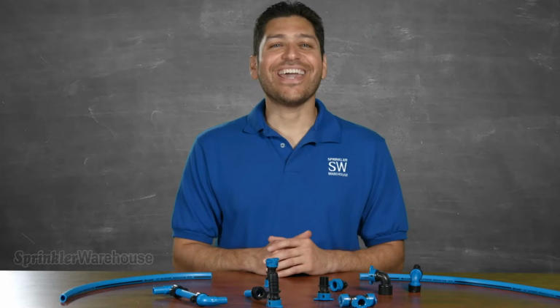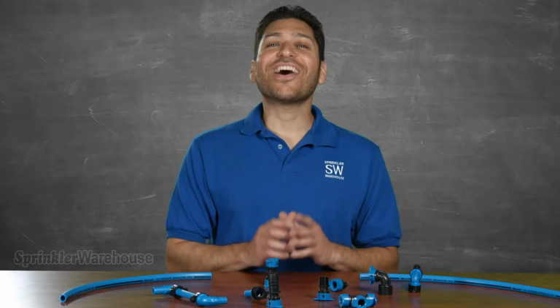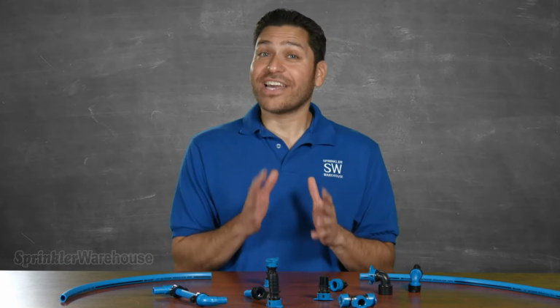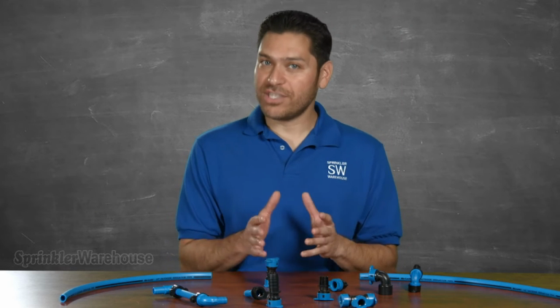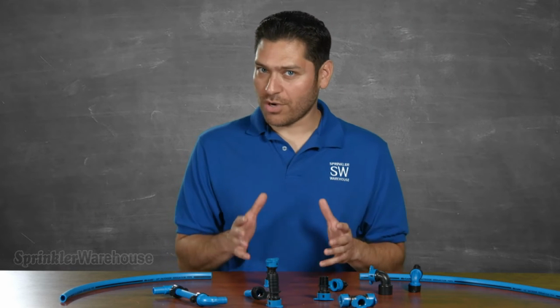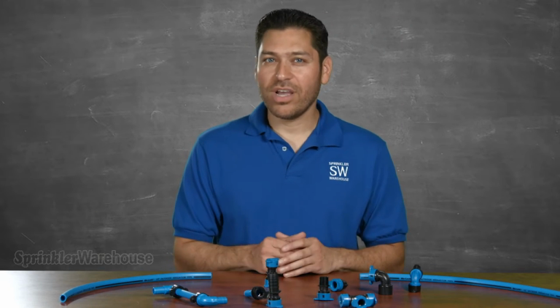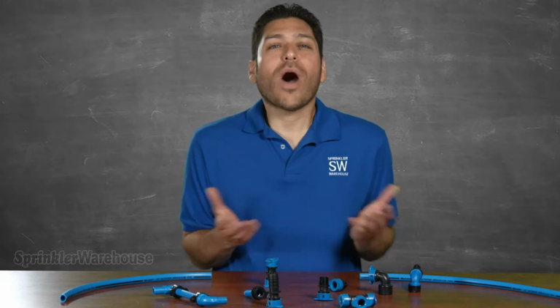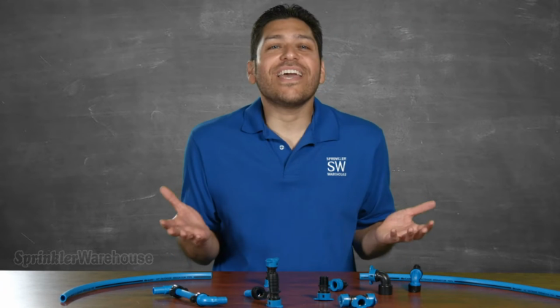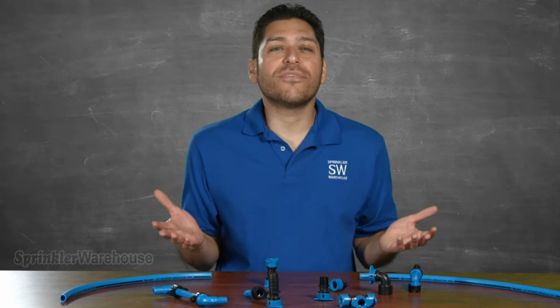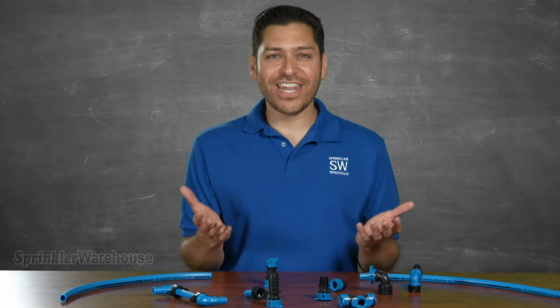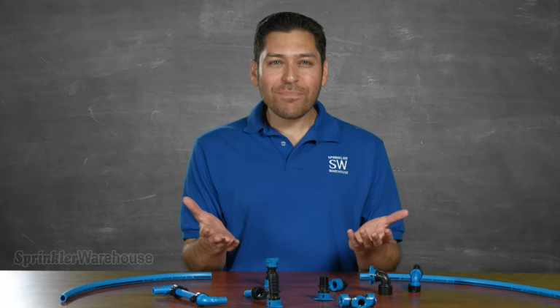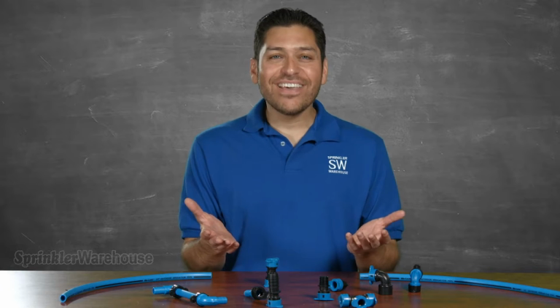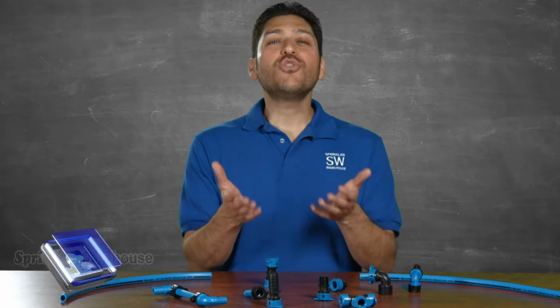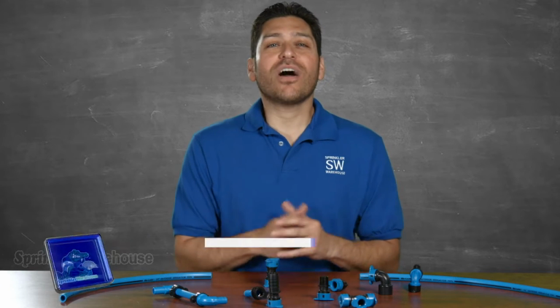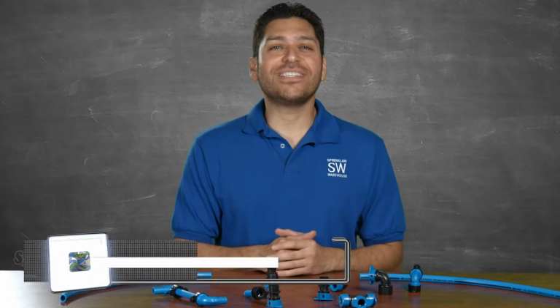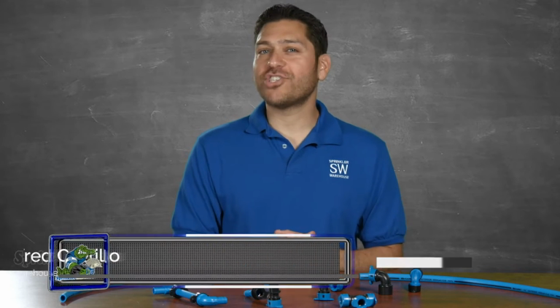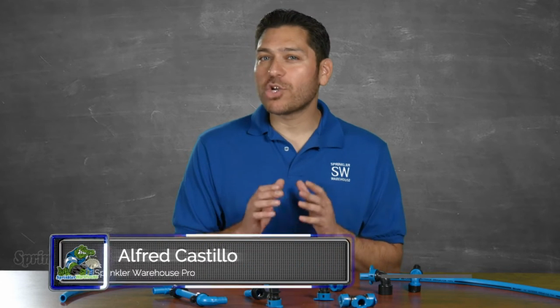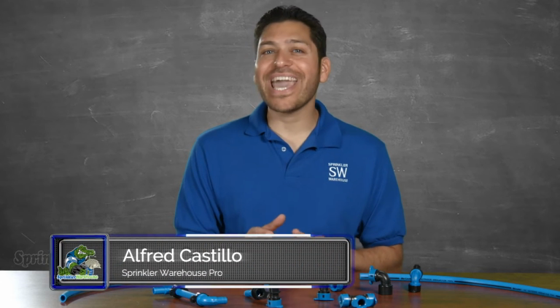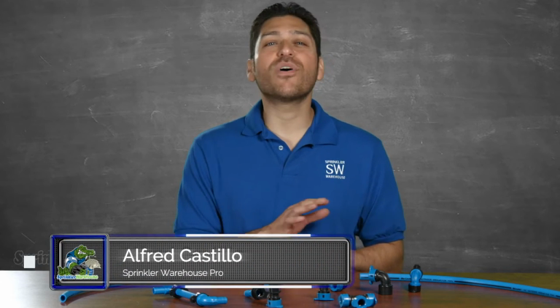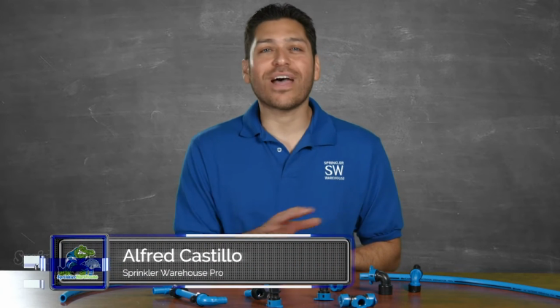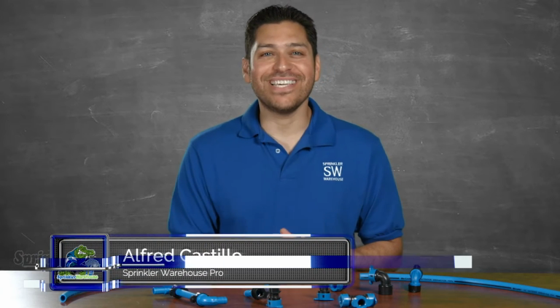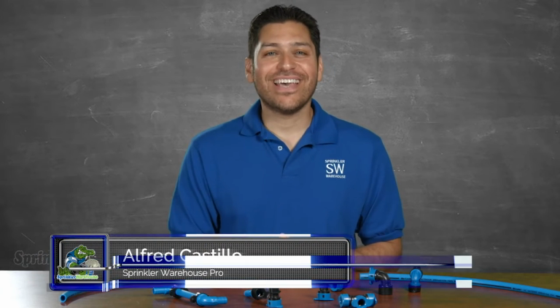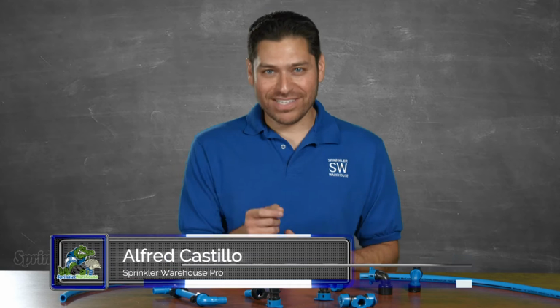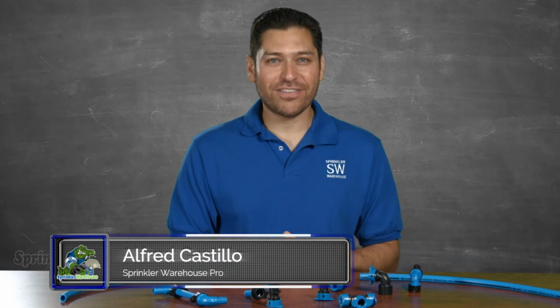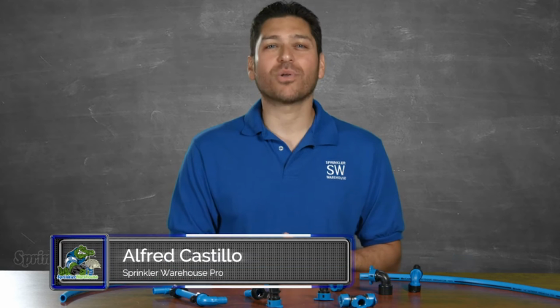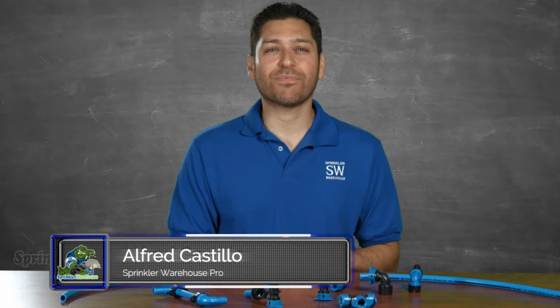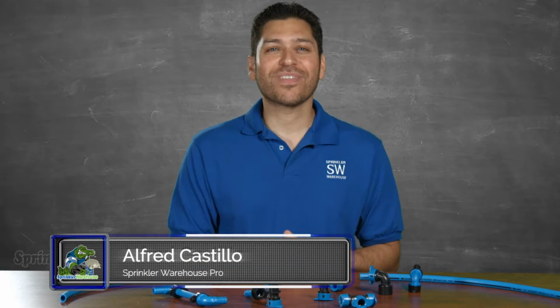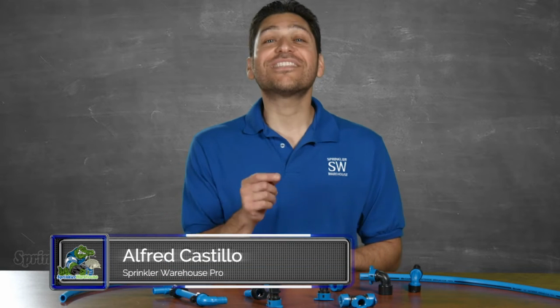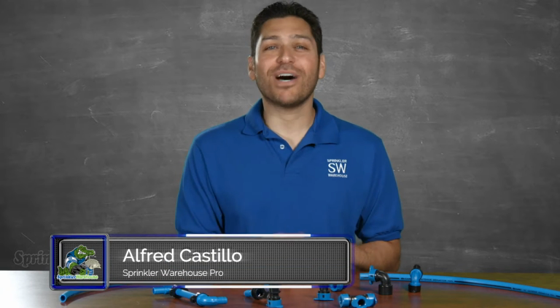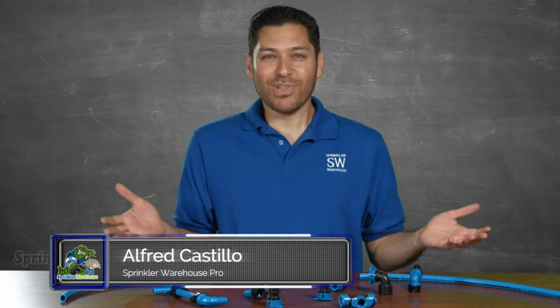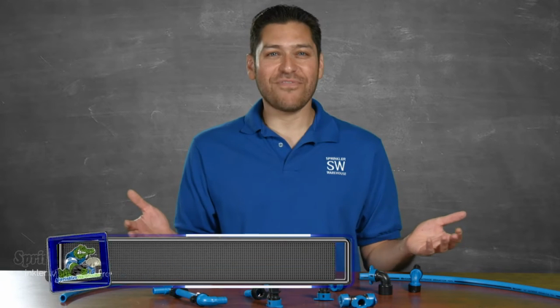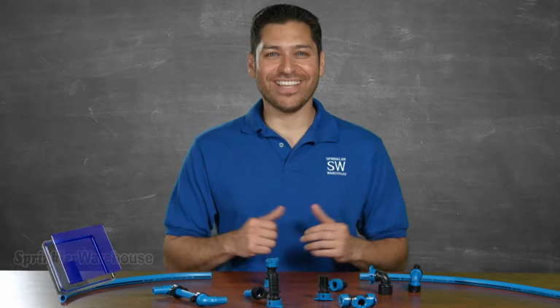Hey, installing an irrigation system is hard work. Why make it any more difficult than it needs to be? Use BlueLock fittings to get your job done quickly and with unrivaled ease. Alfred Castillo here, the Sprinkler Warehouse Pro. Let's talk about BlueLock half-inch fittings.